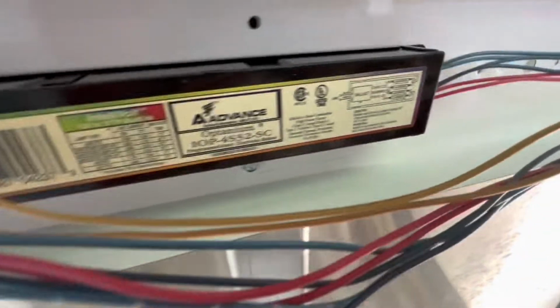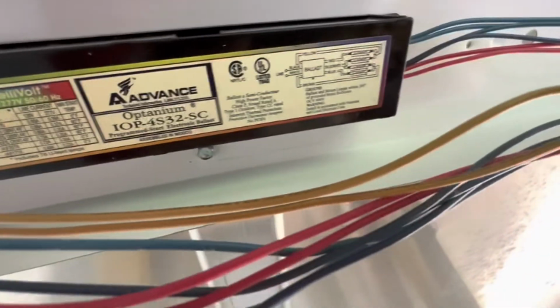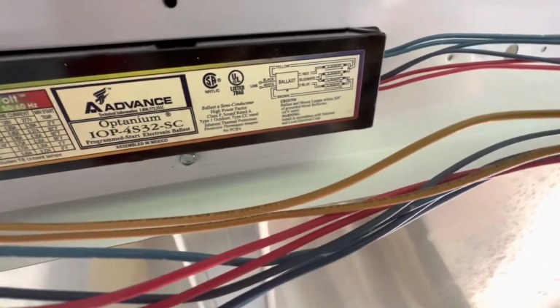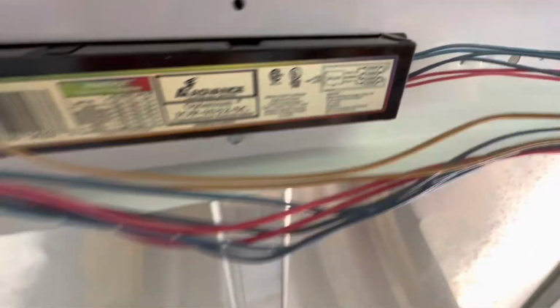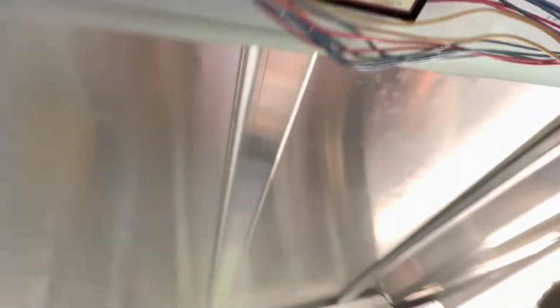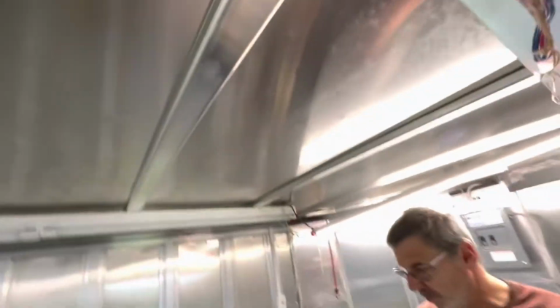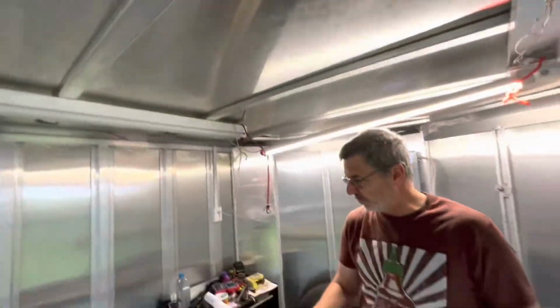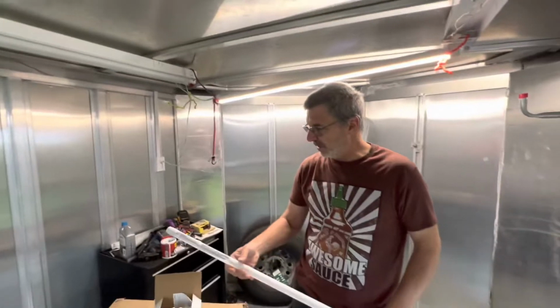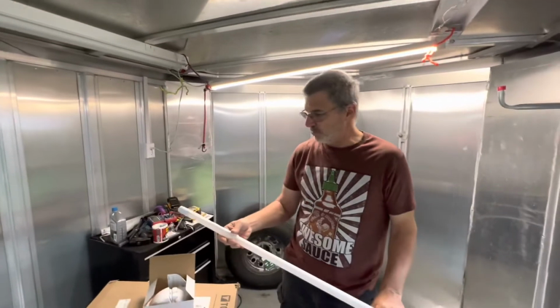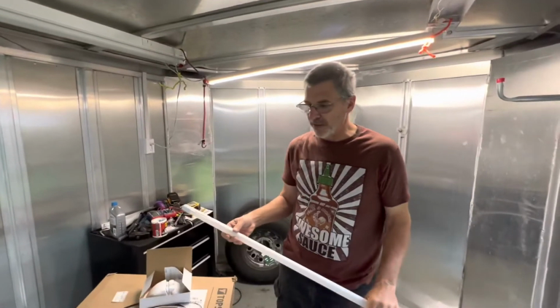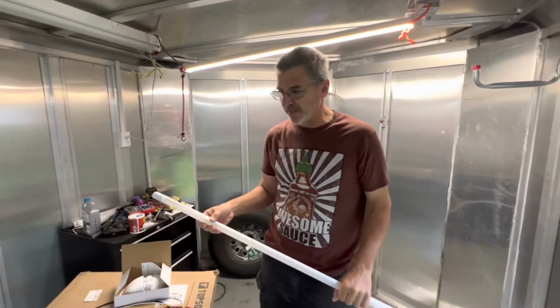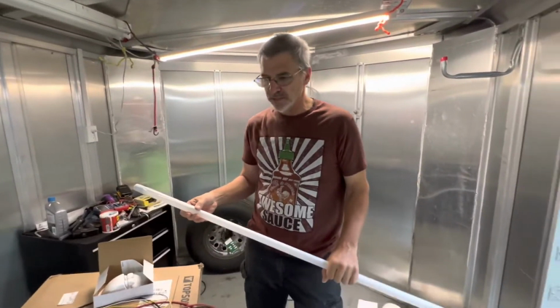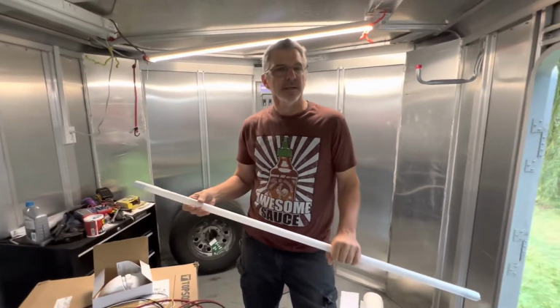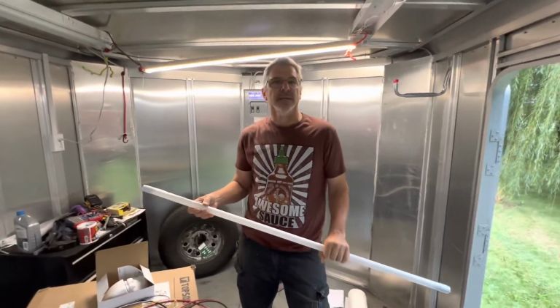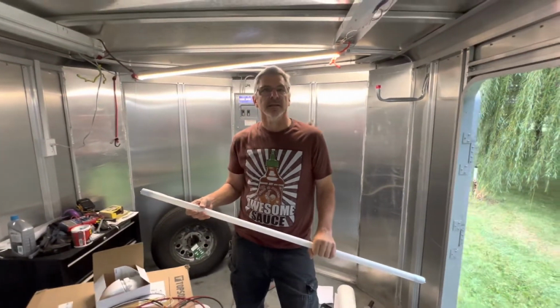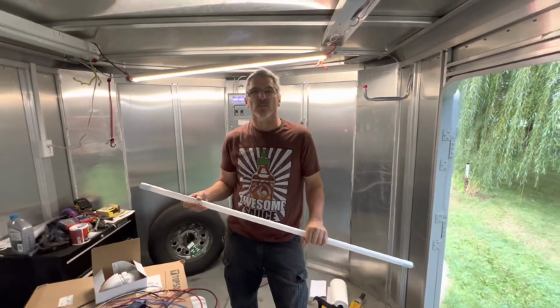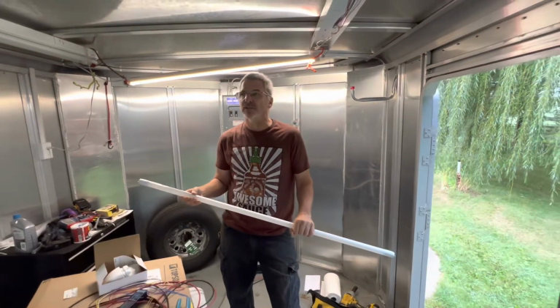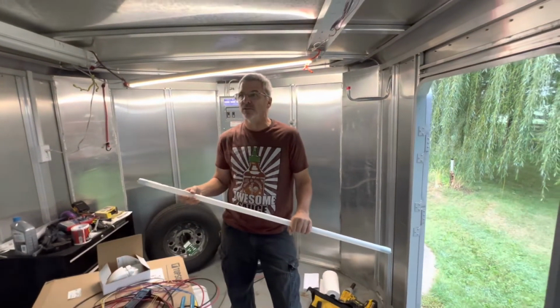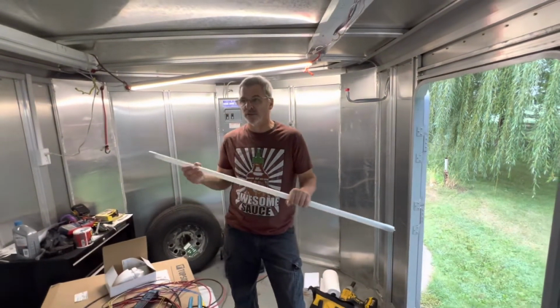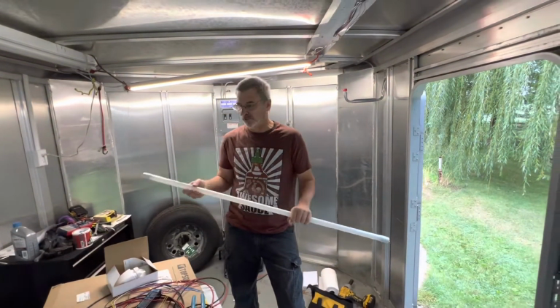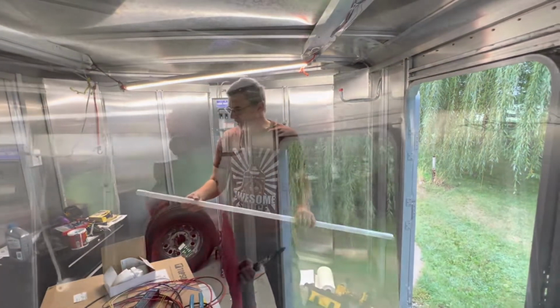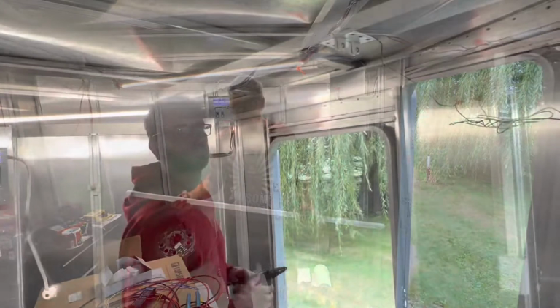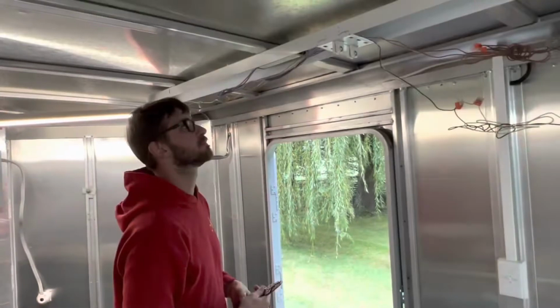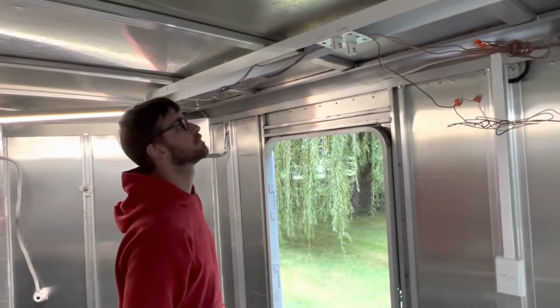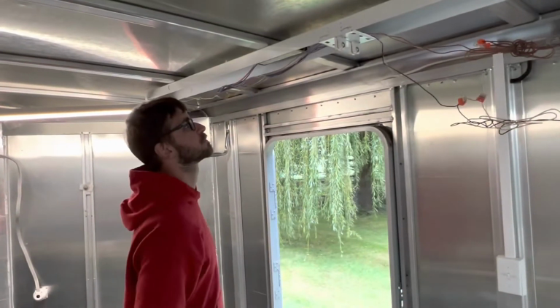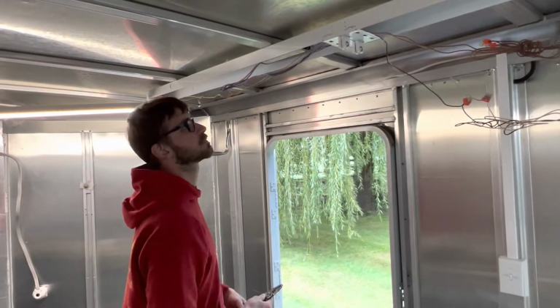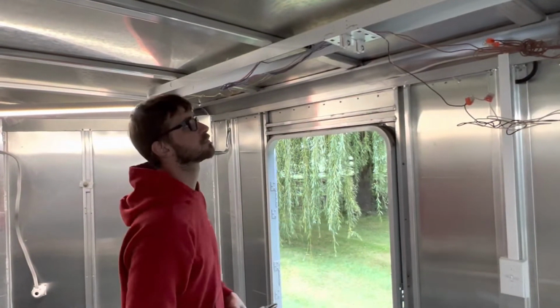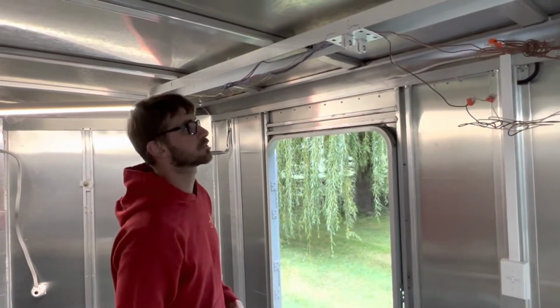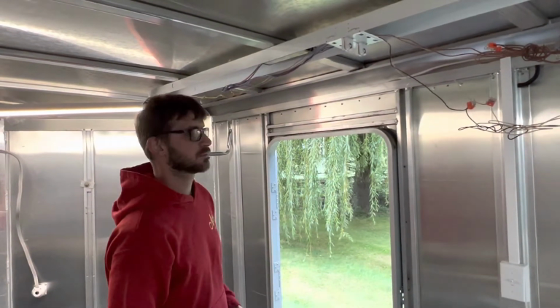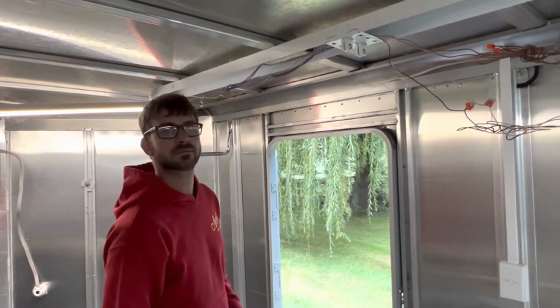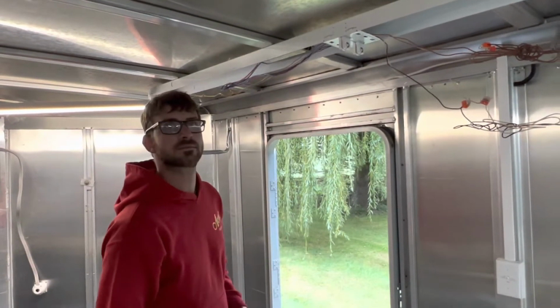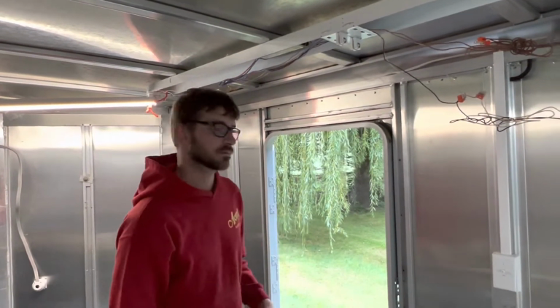We'll take that down and show you. We're gonna swap the ballast out and get the lights working in this trailer out front where we need it. Let's kill the power and pull this ballast out and see what we get.